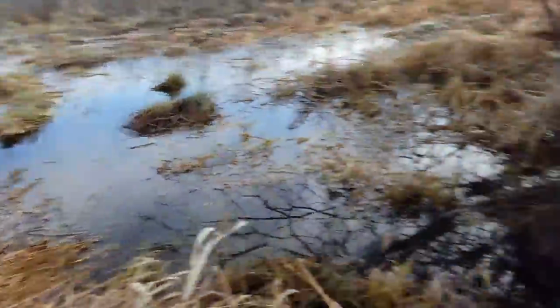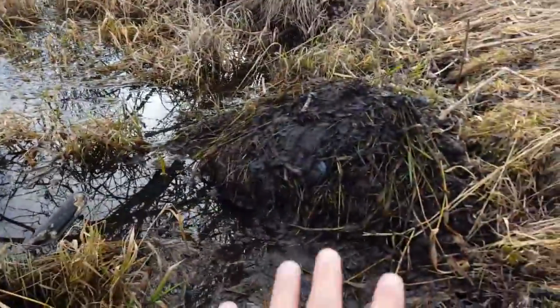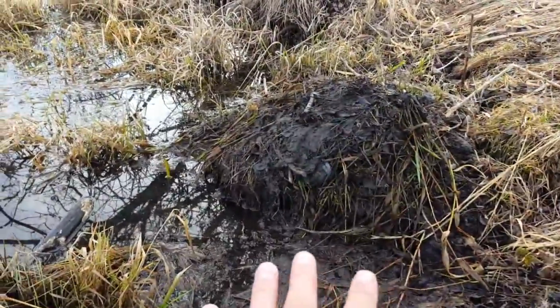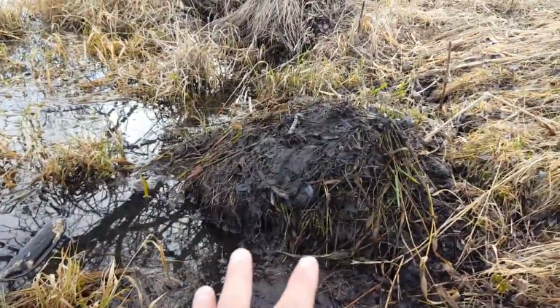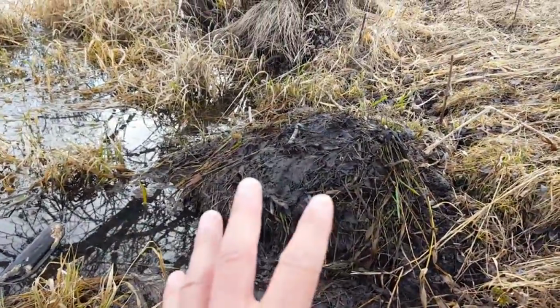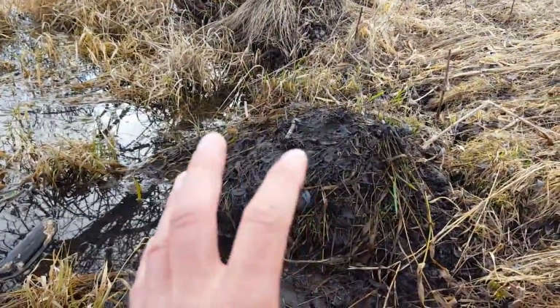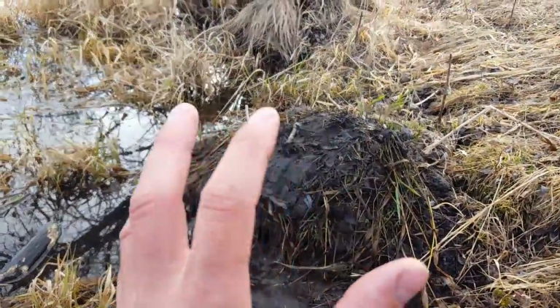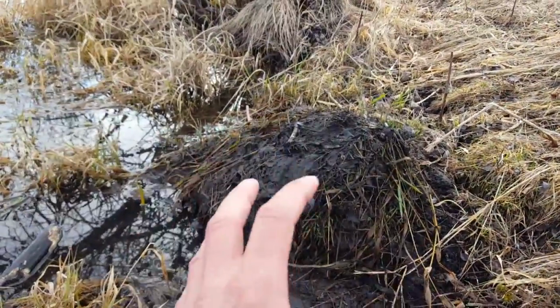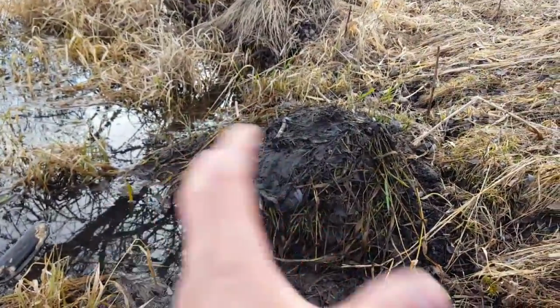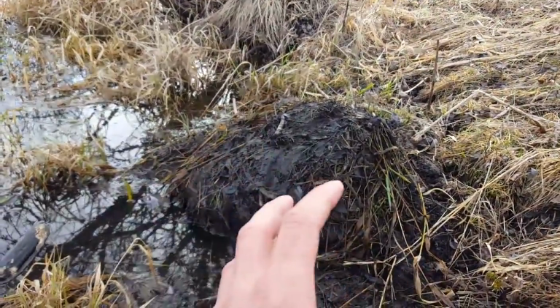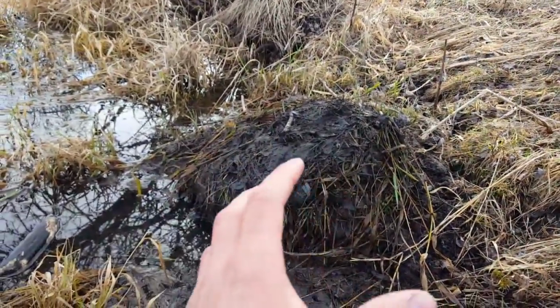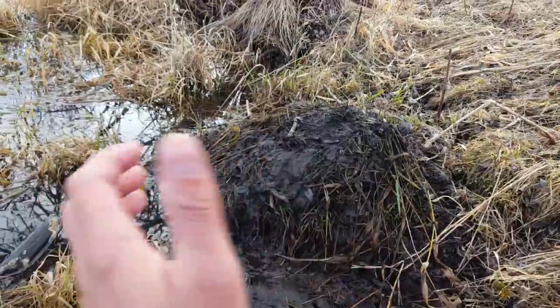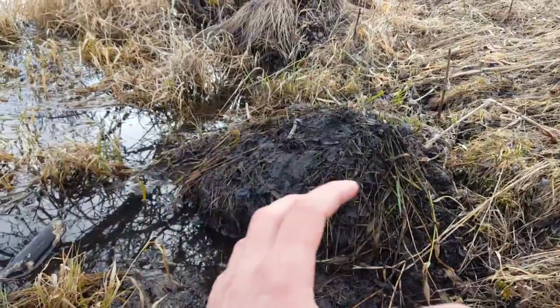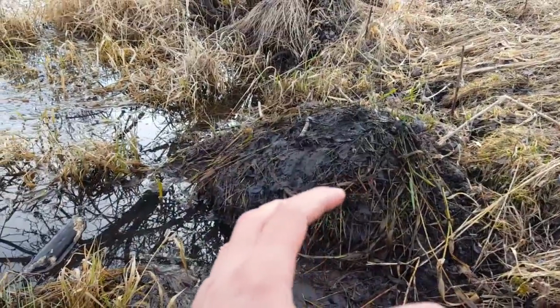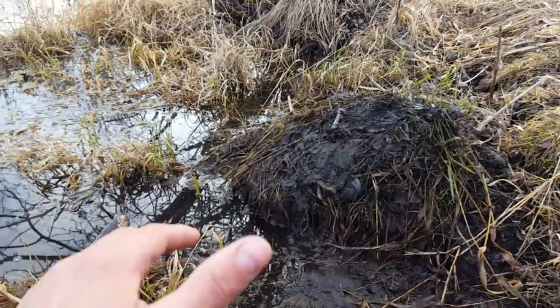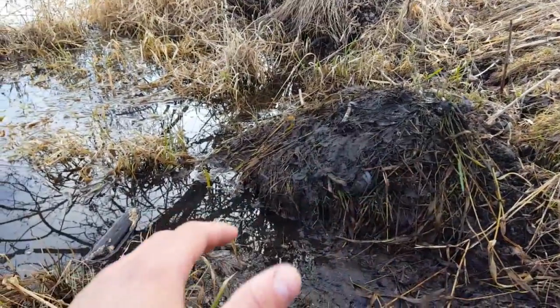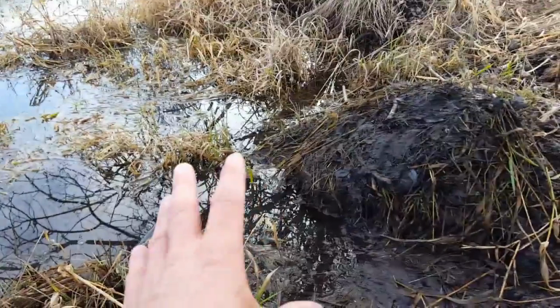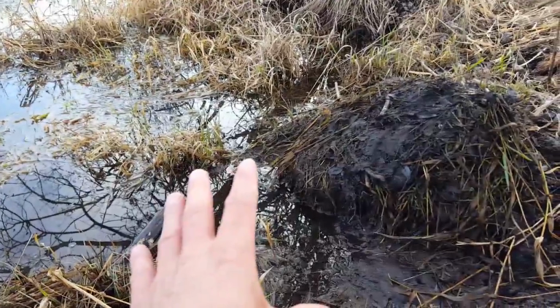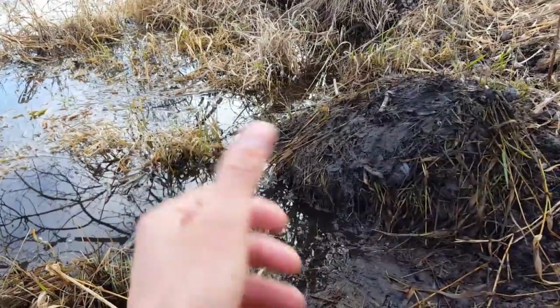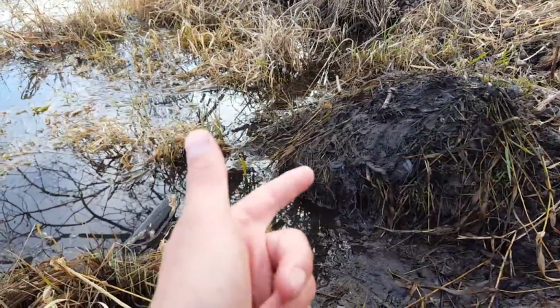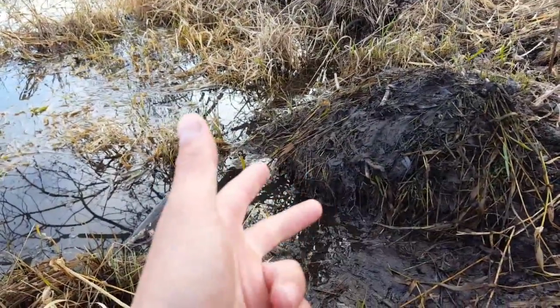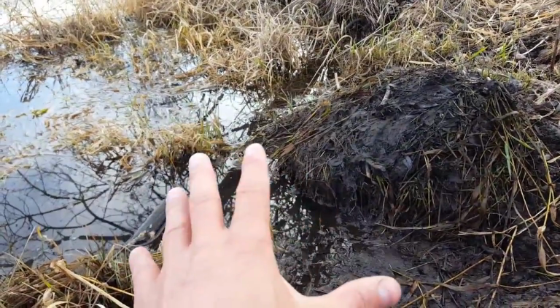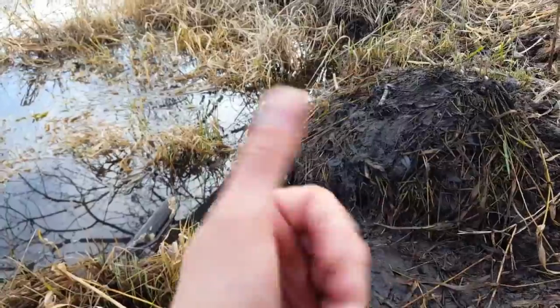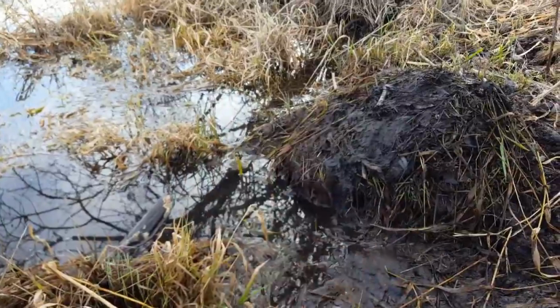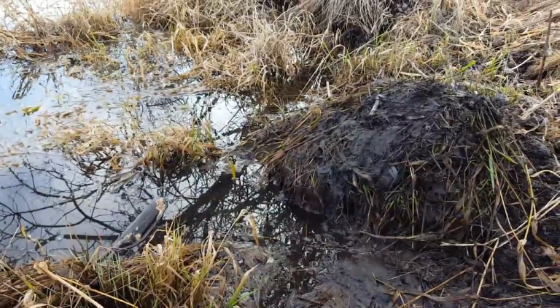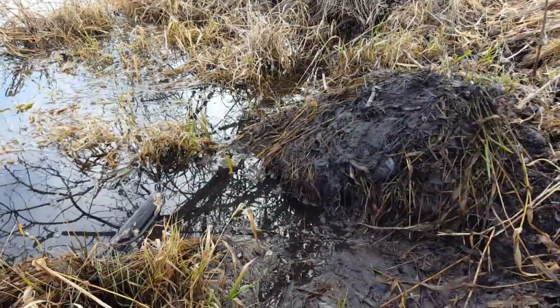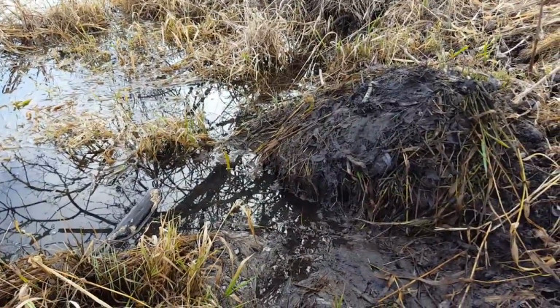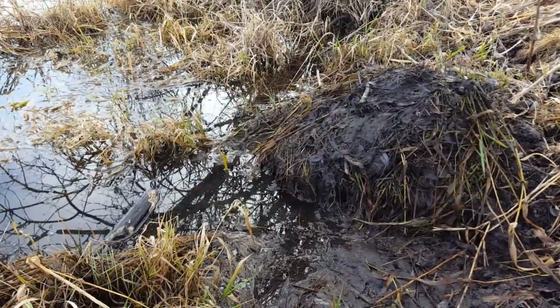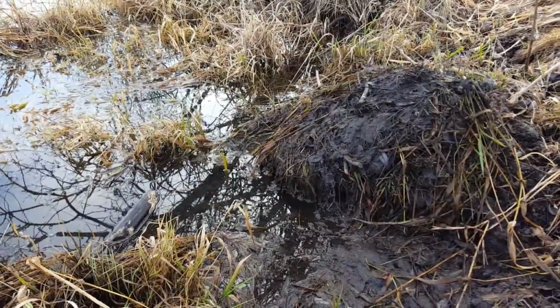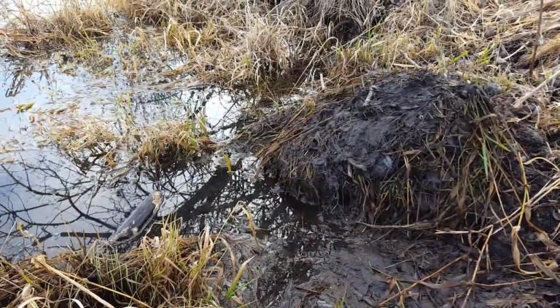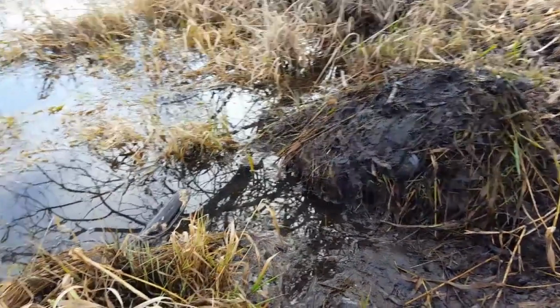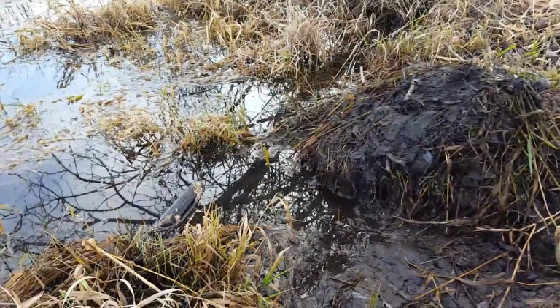All you've got to do is pile mud up on the shoreline, put some fresh caster lure on it, and guard it with any number of sets — conibear, snare, foothold, whatever you want. We'll go up there and make that set right now and try to get one on film for you.